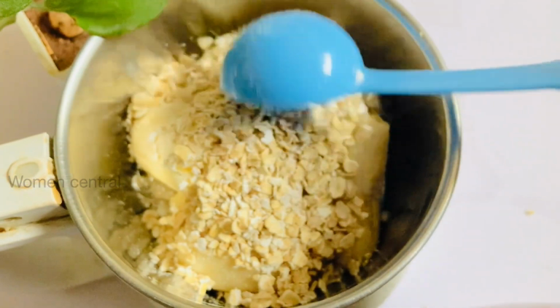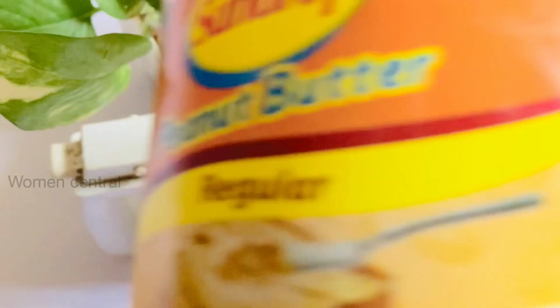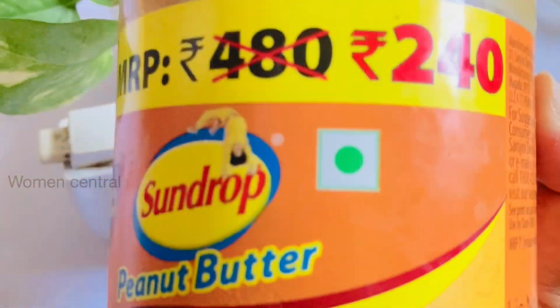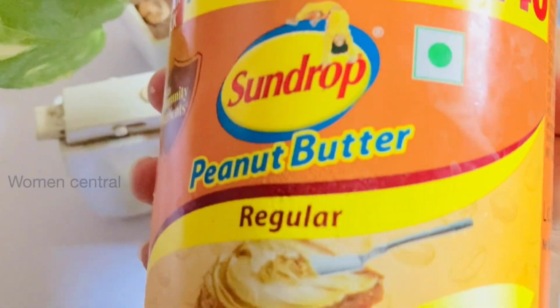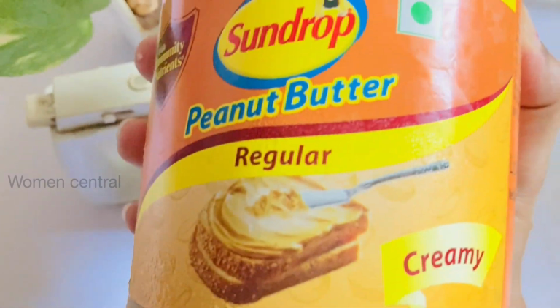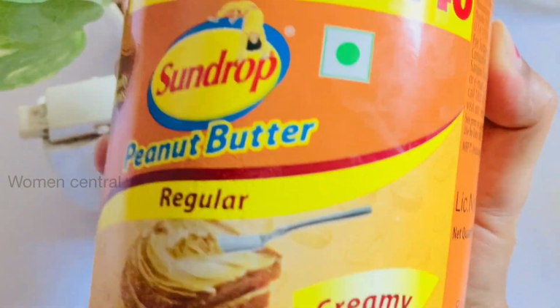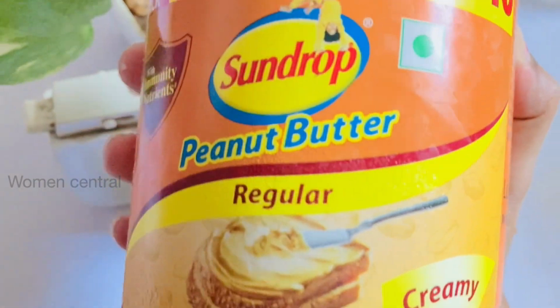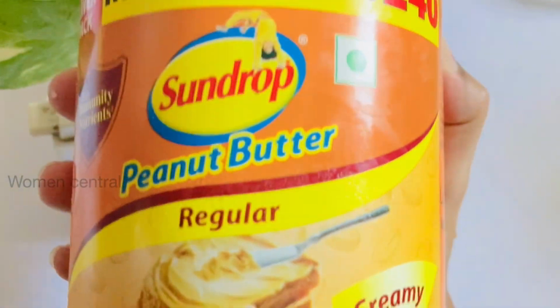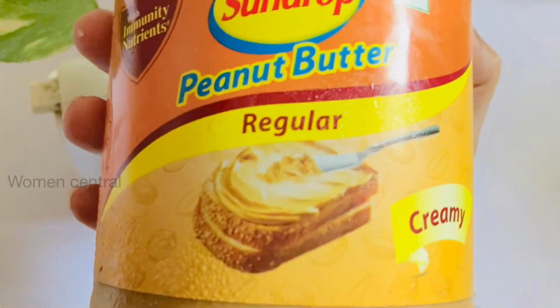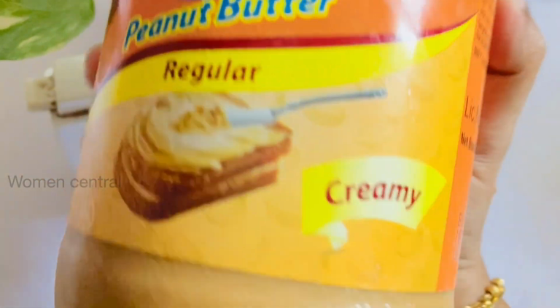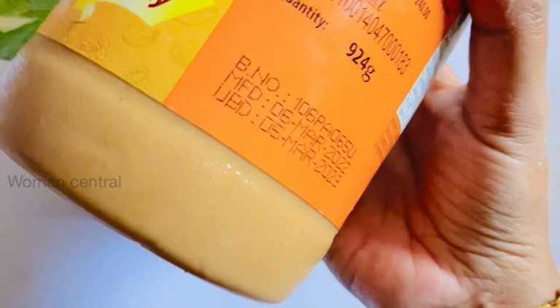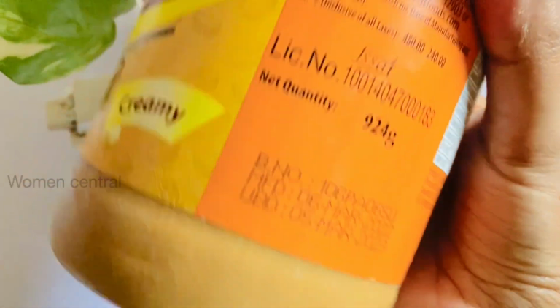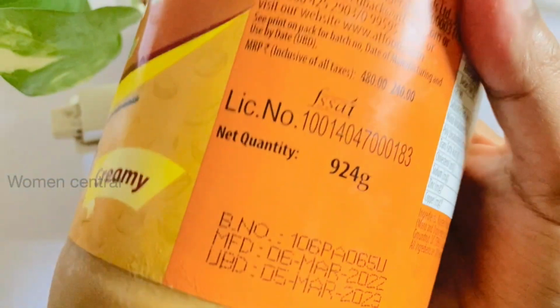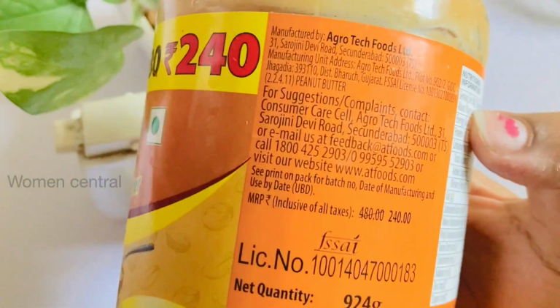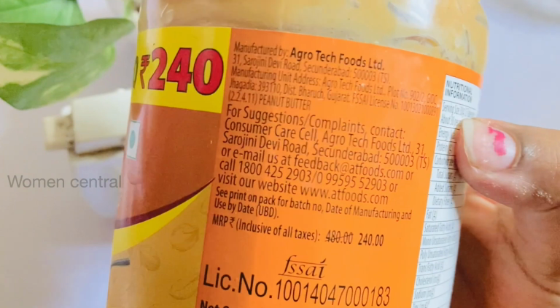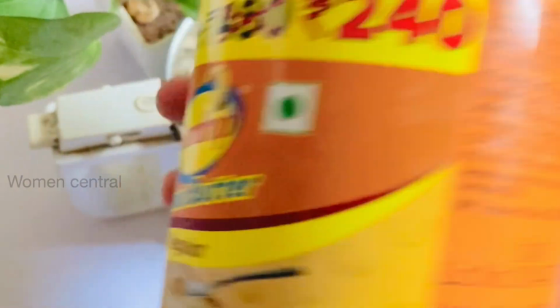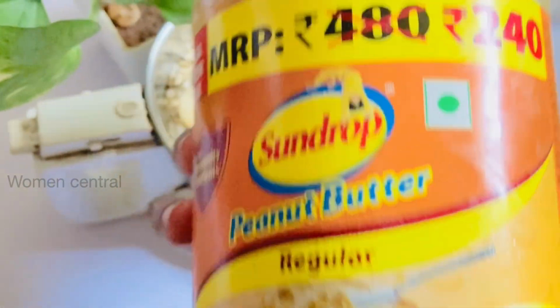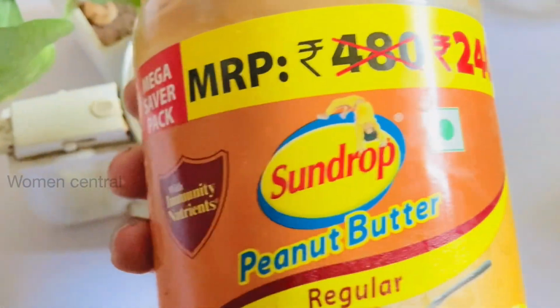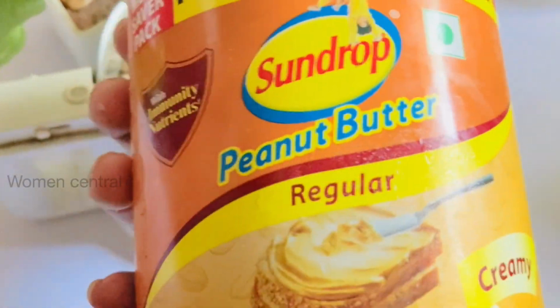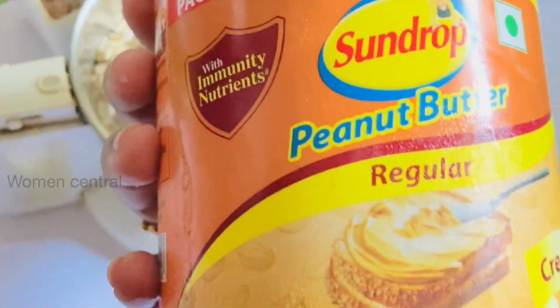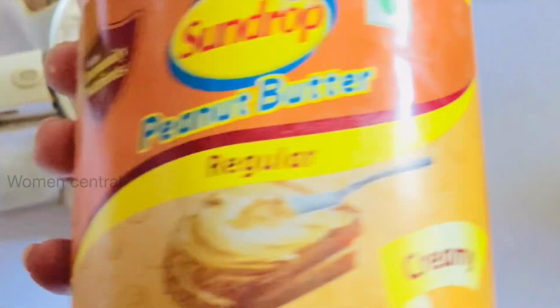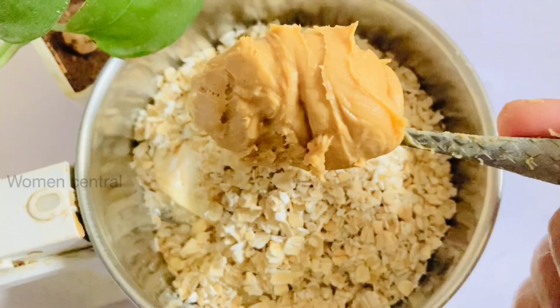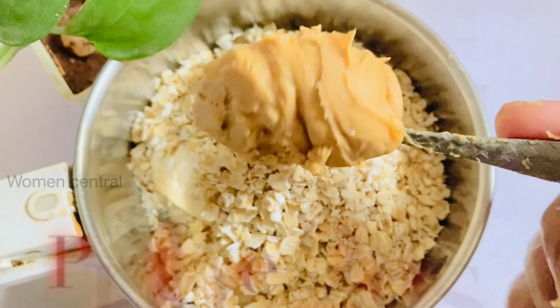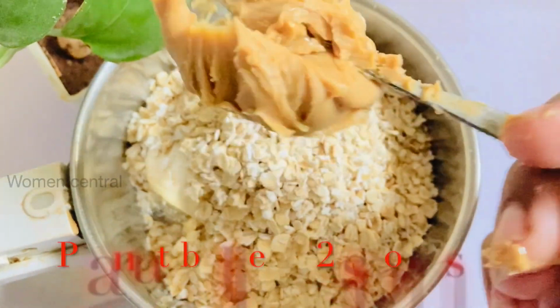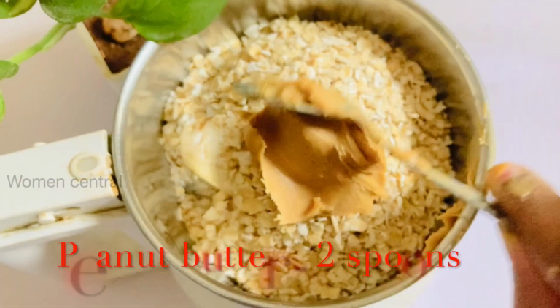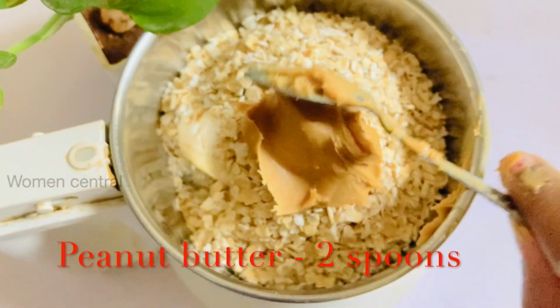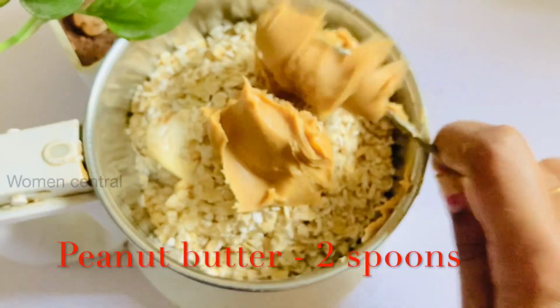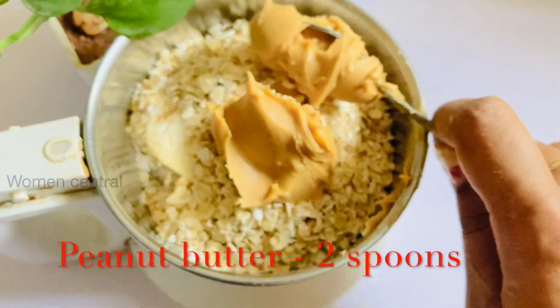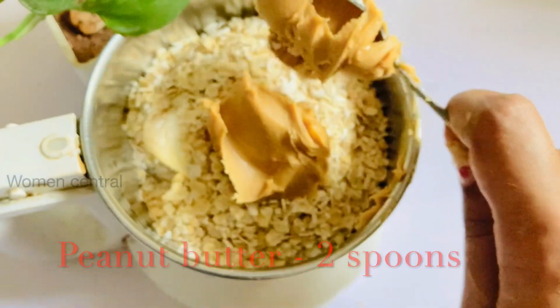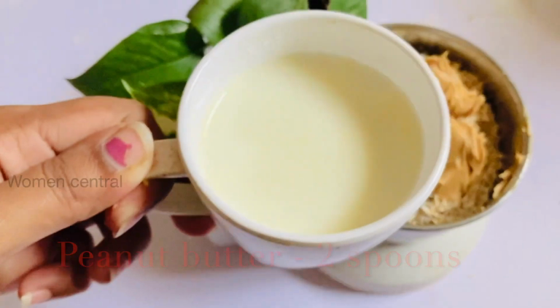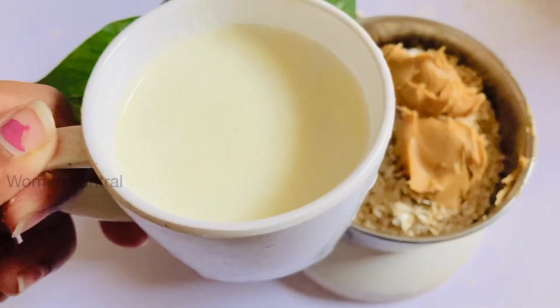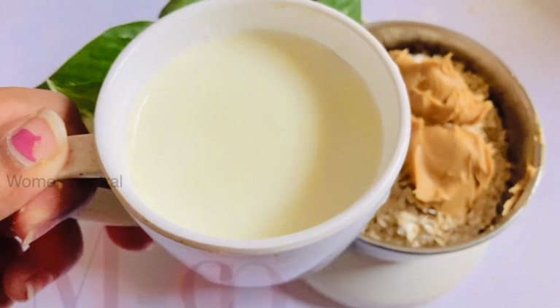Next is peanut butter. Let's add a little peanut butter — I will use Sundrop peanut butter. Let's make it half a spoon. Add 1 cup of milk.